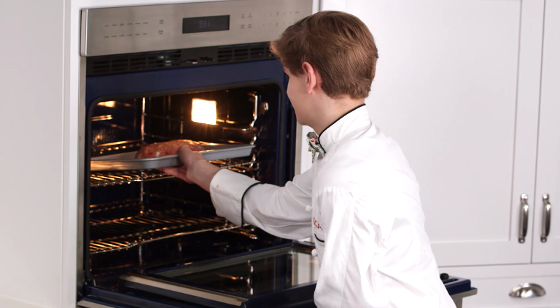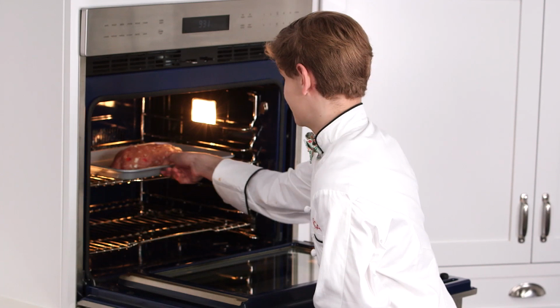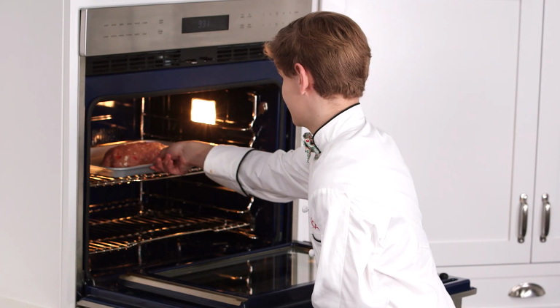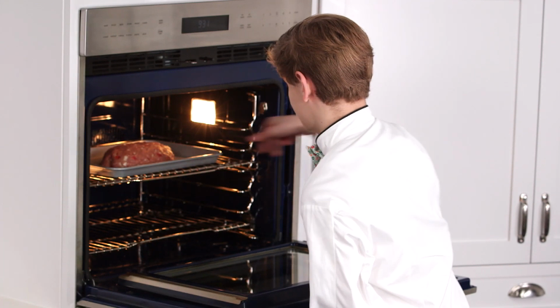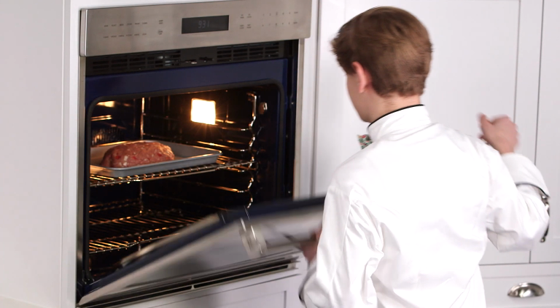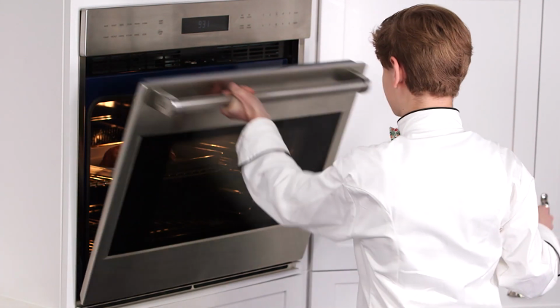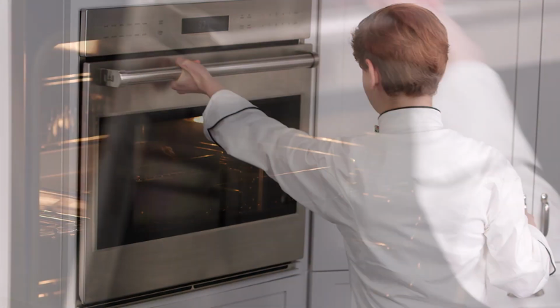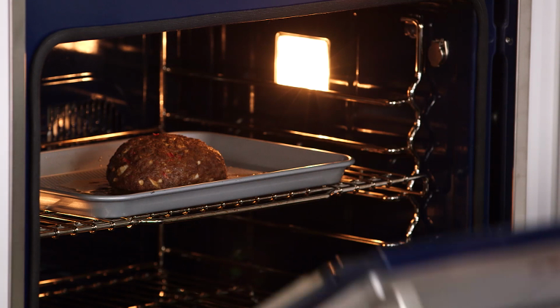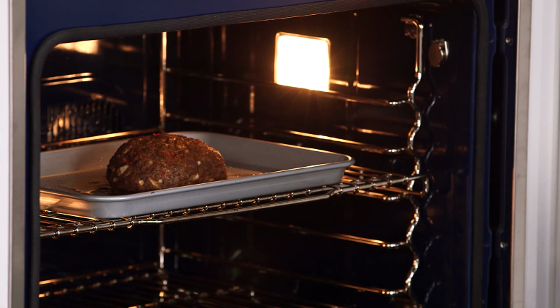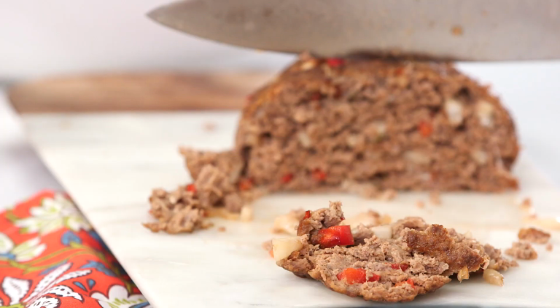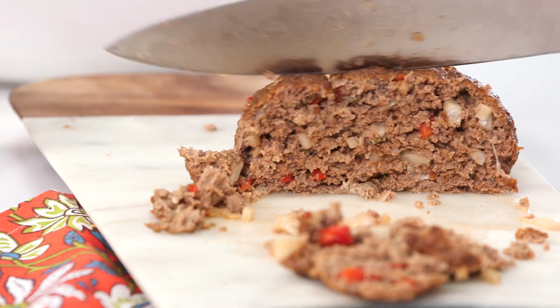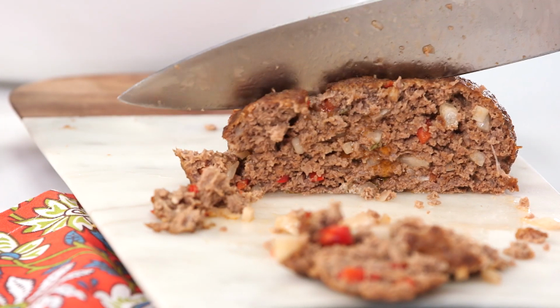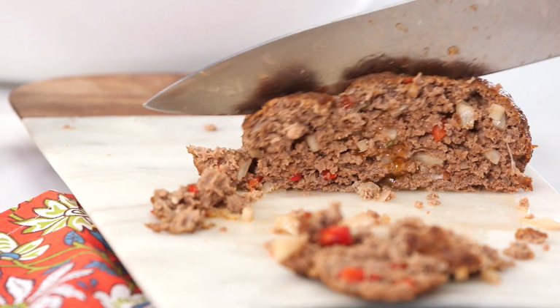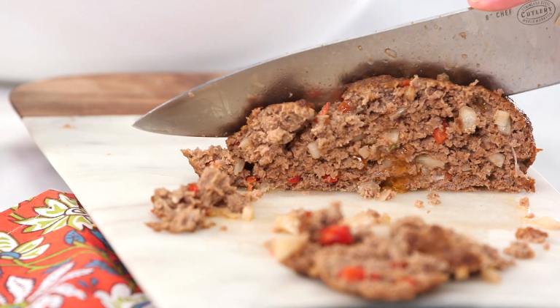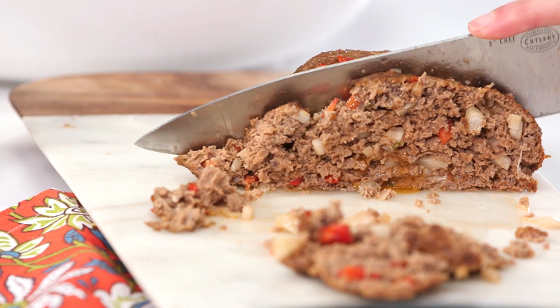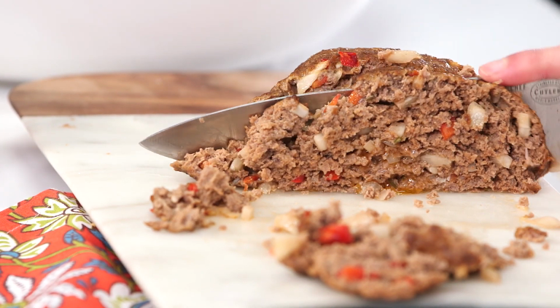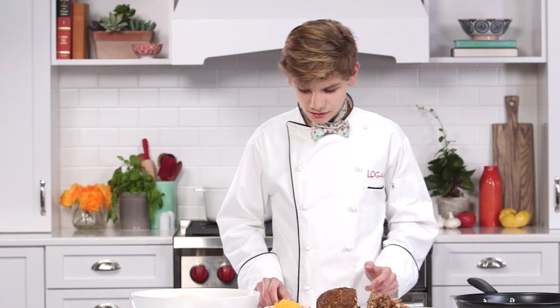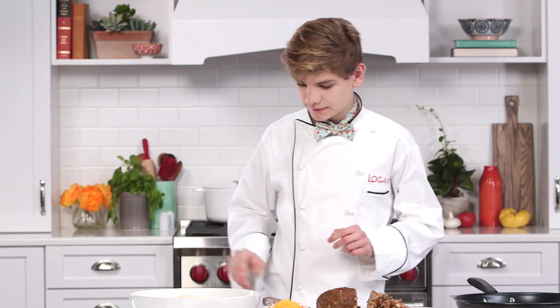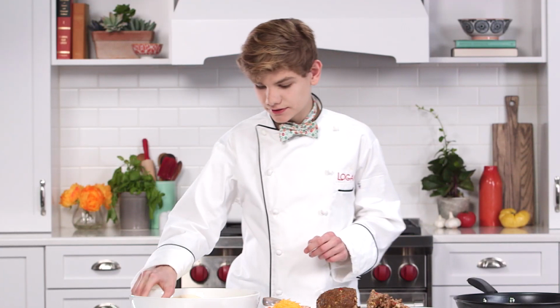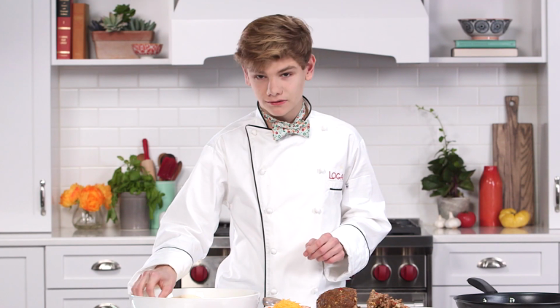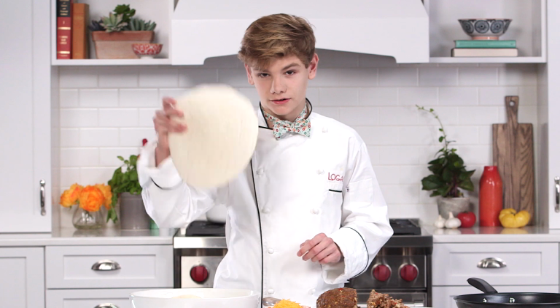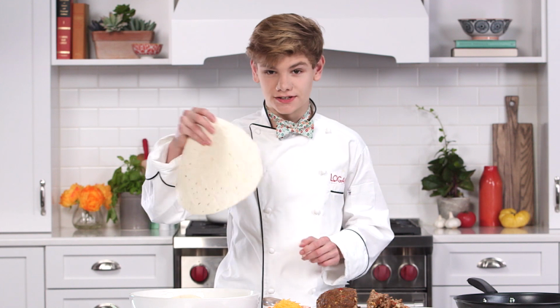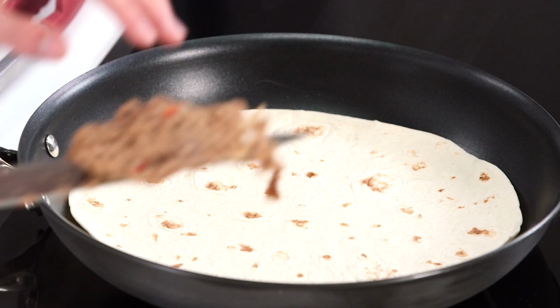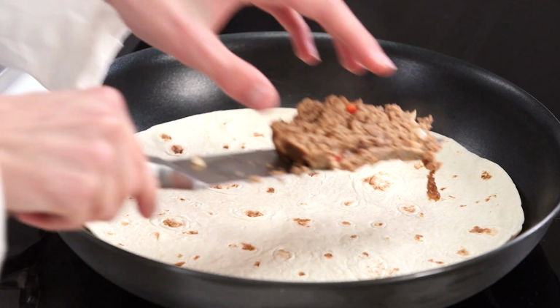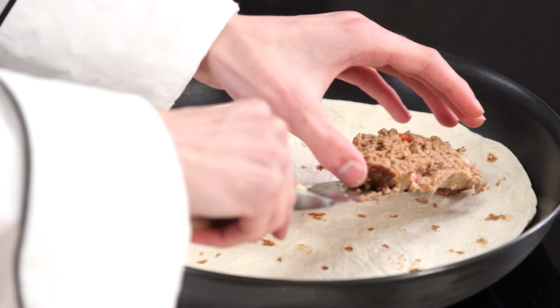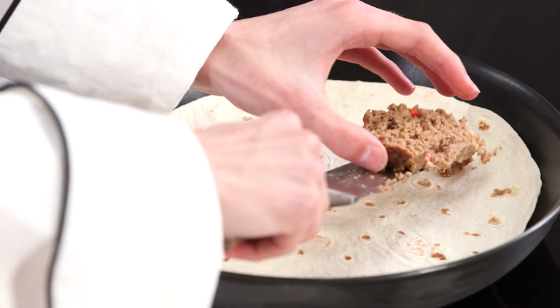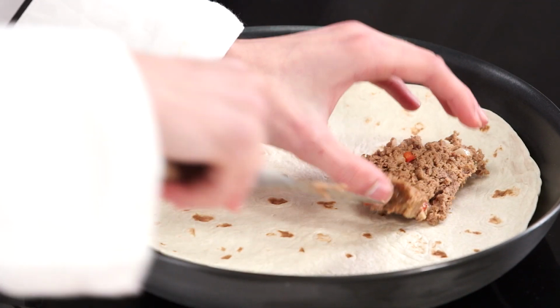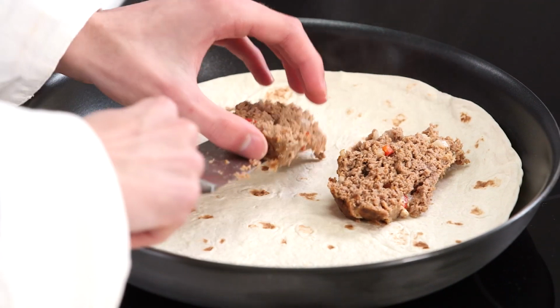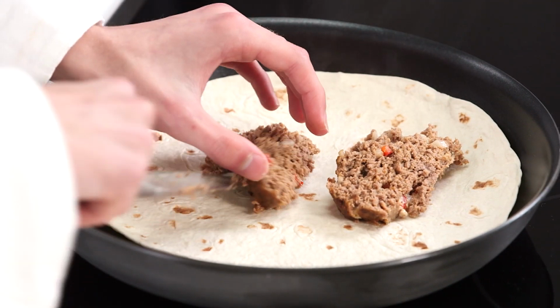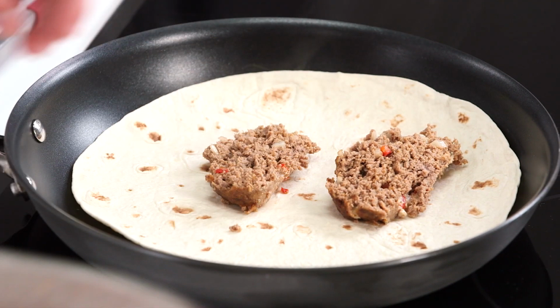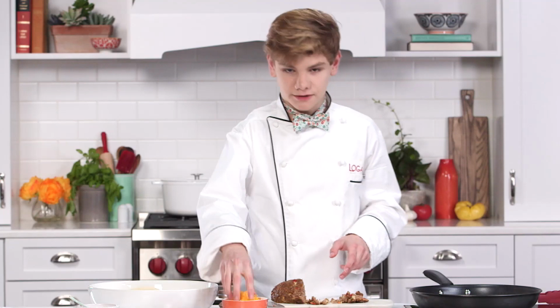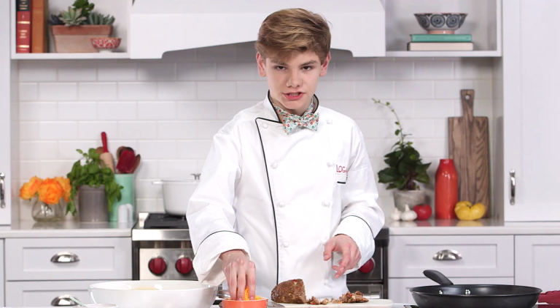I'm gonna pop it in the oven at 350 degrees for 40 minutes. Oh wow, it looks so juicy — it's just perfectly done. It's time to assemble the quesadilla. Just gonna take like a slice of our meatloaf, take another slice.